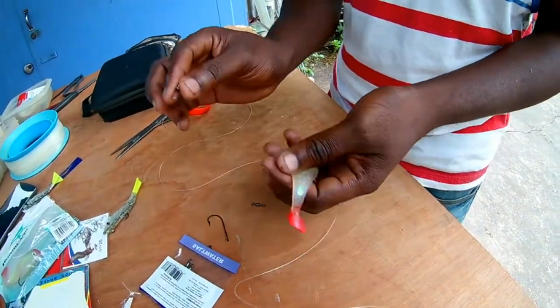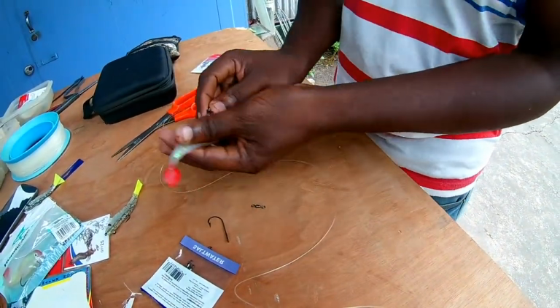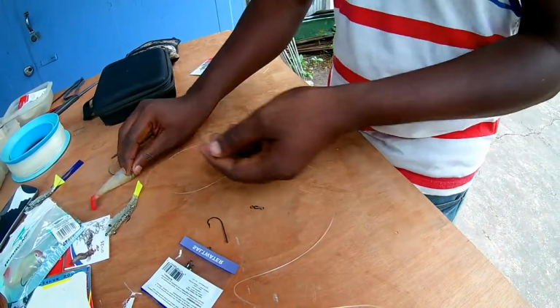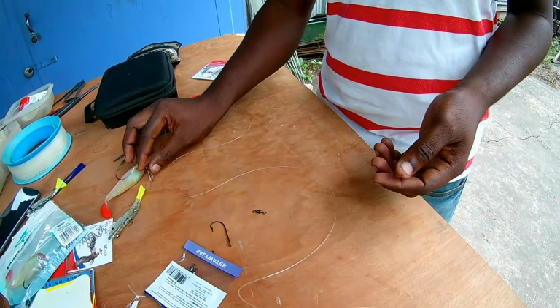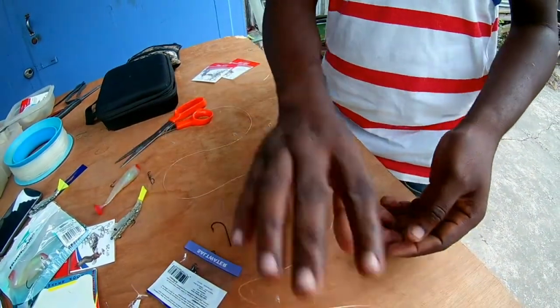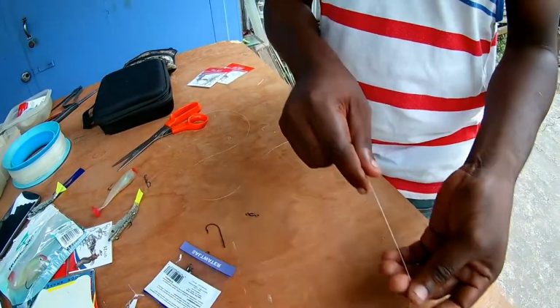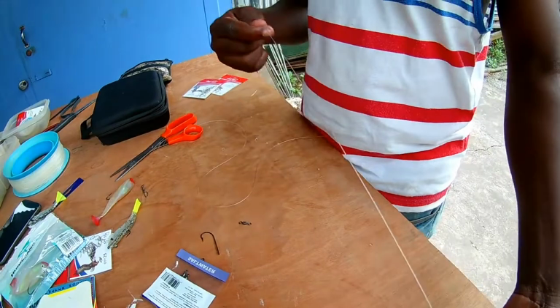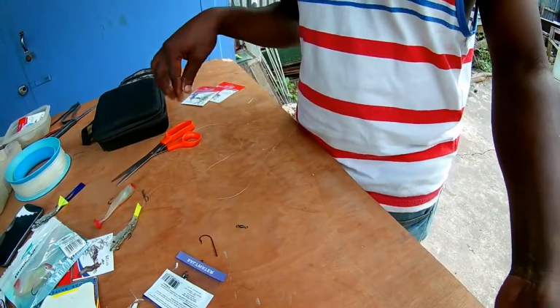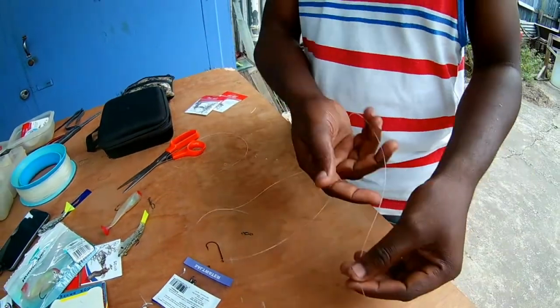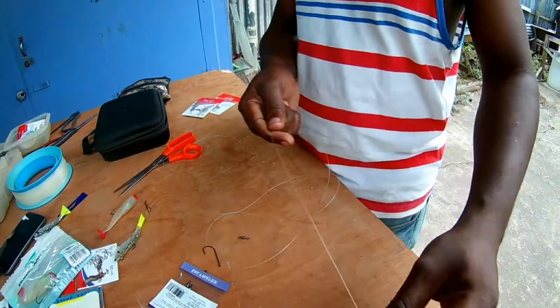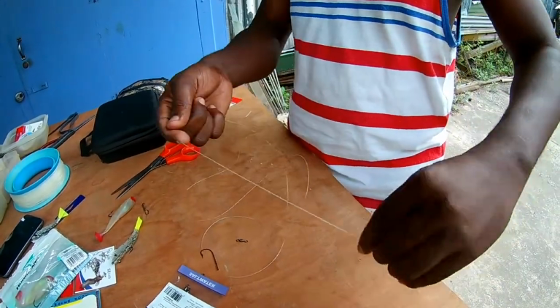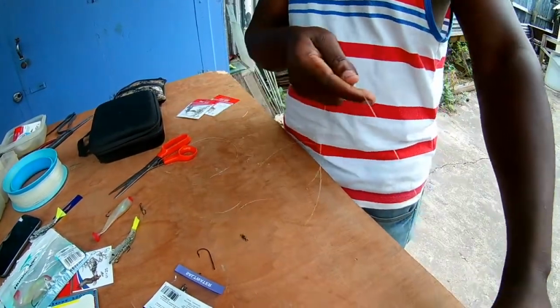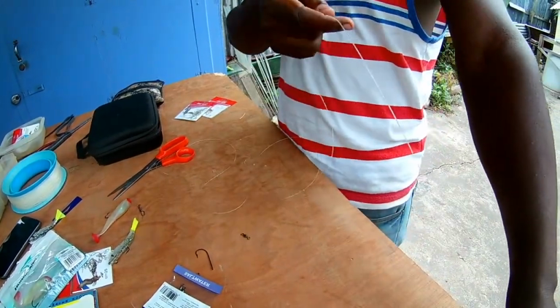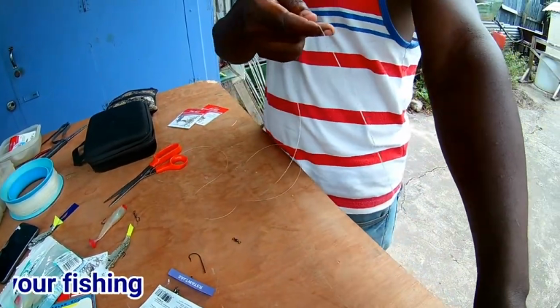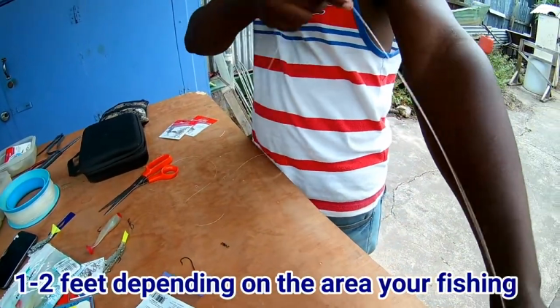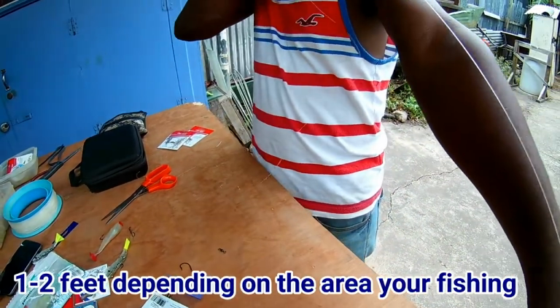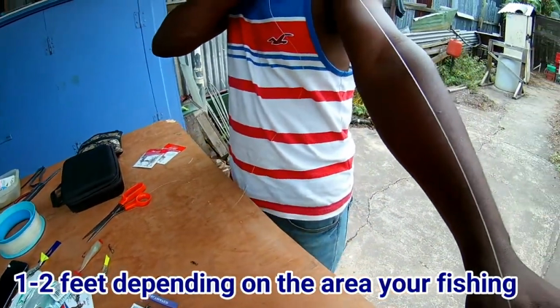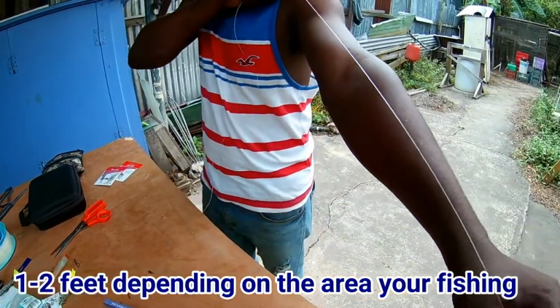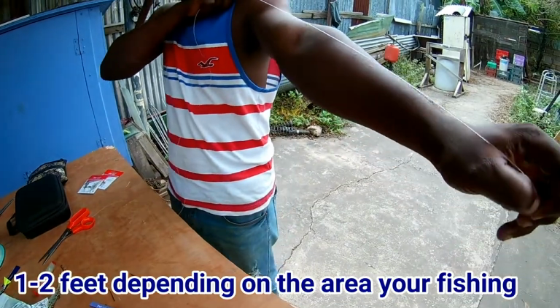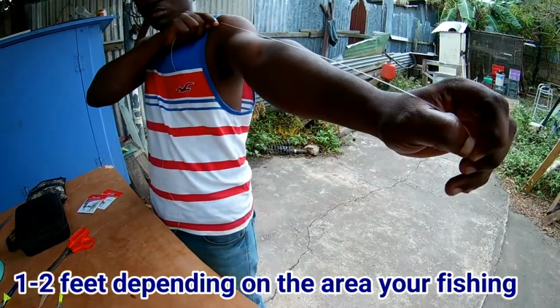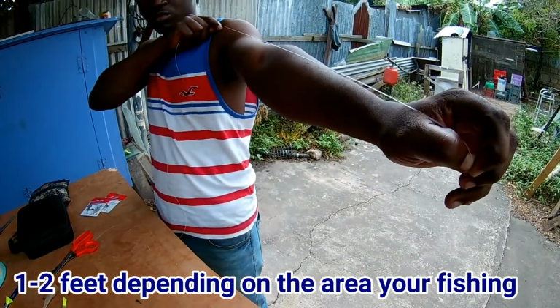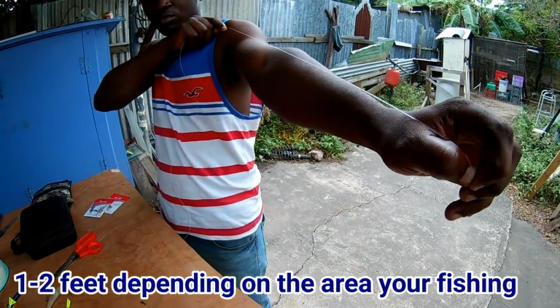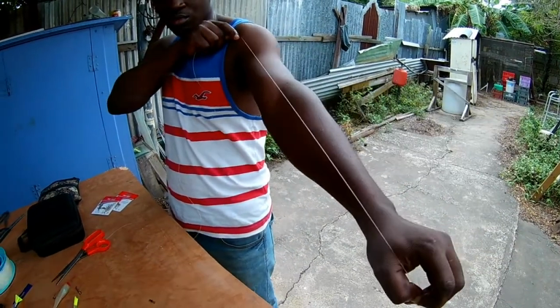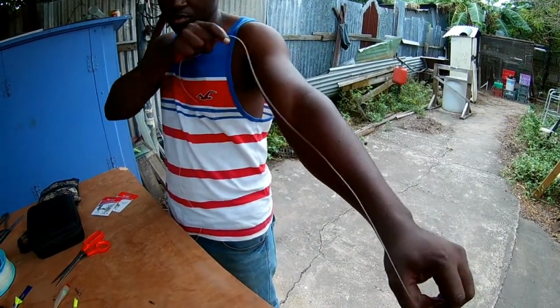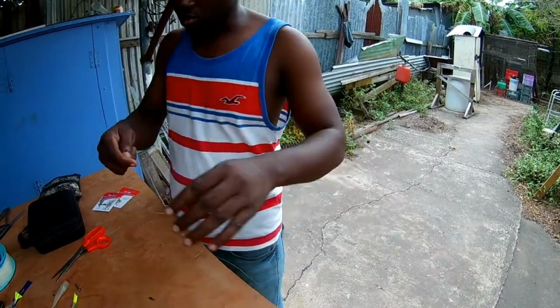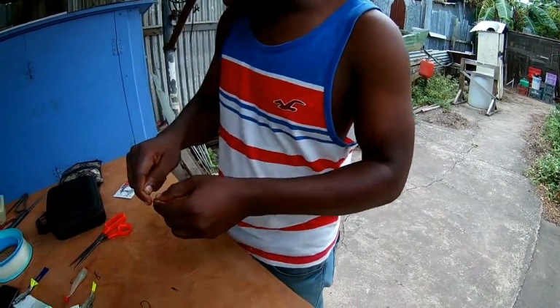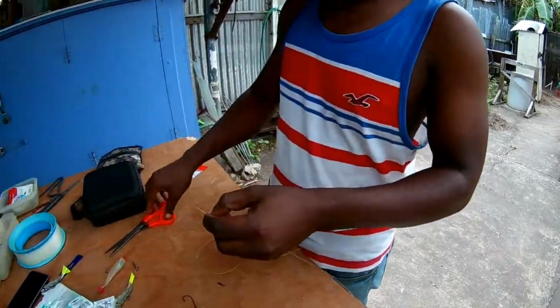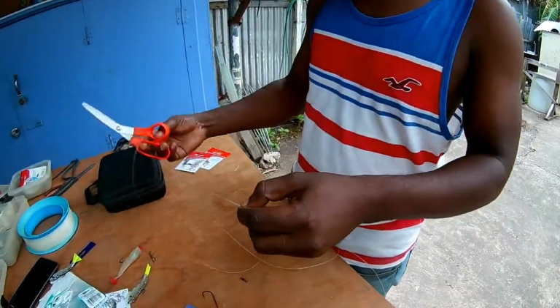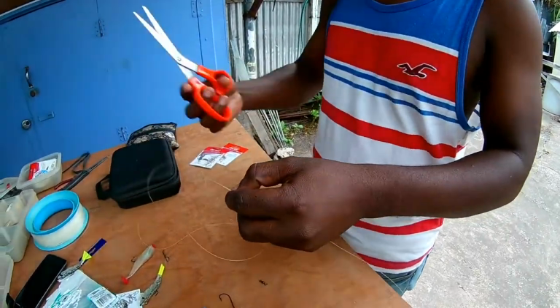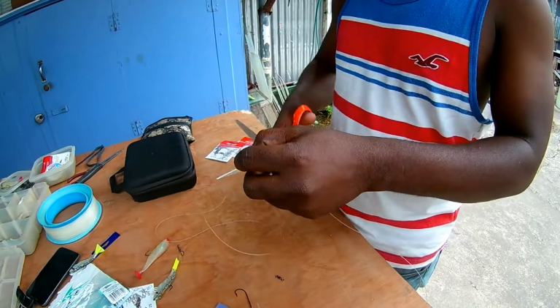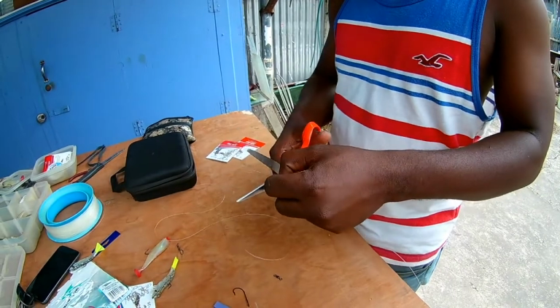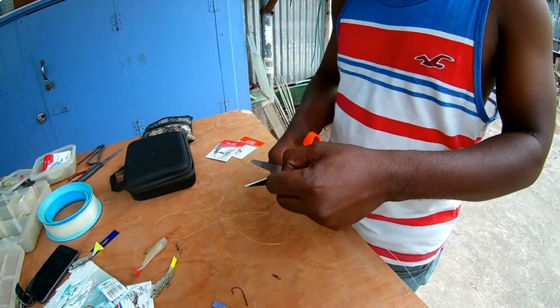First thing we're gonna do is measure out our line. We need about one foot of leader. So cut your one foot of leader.